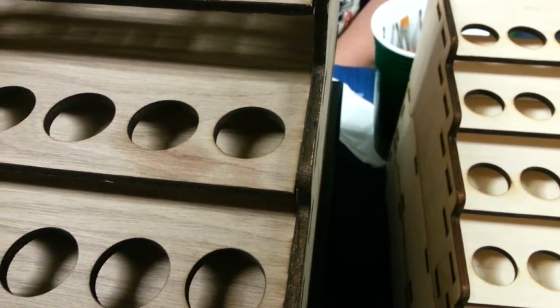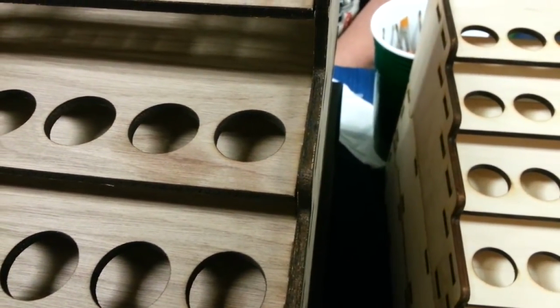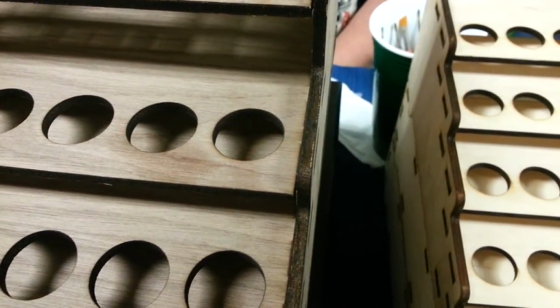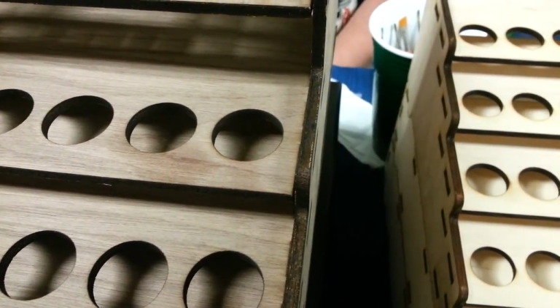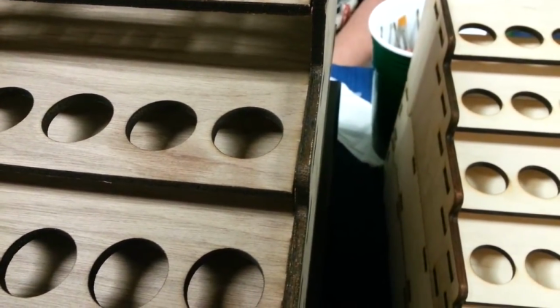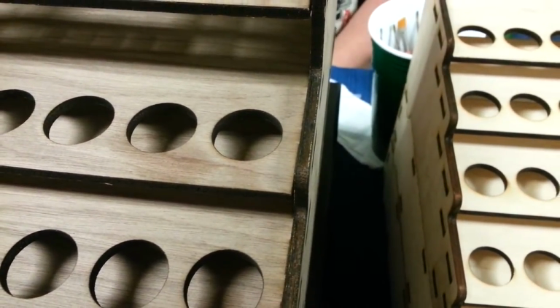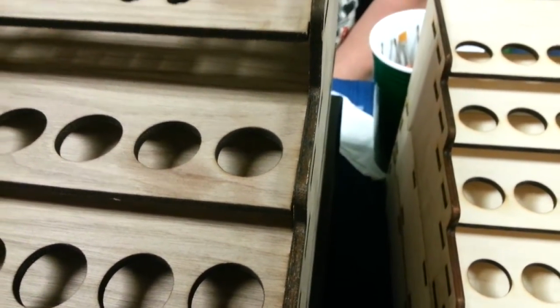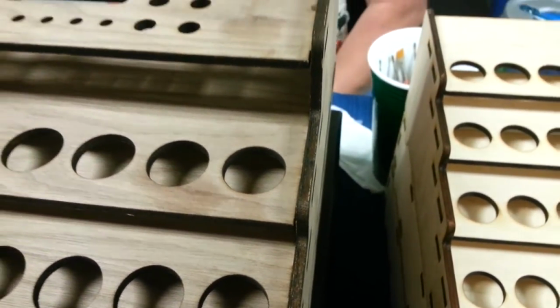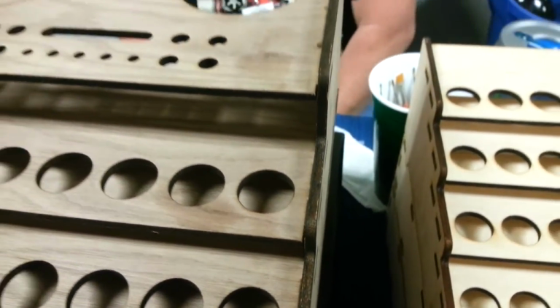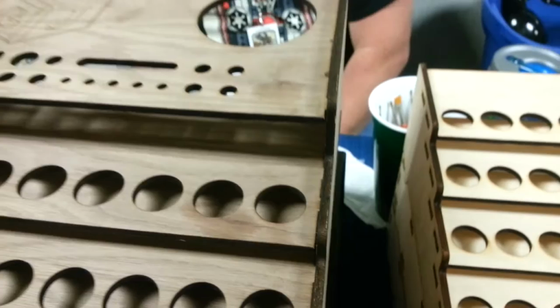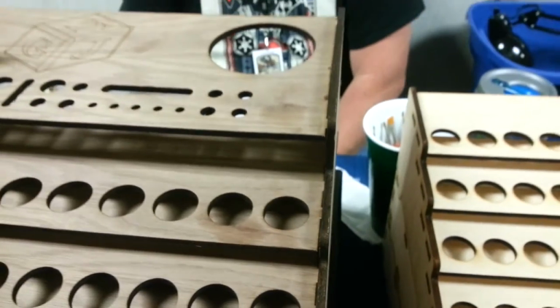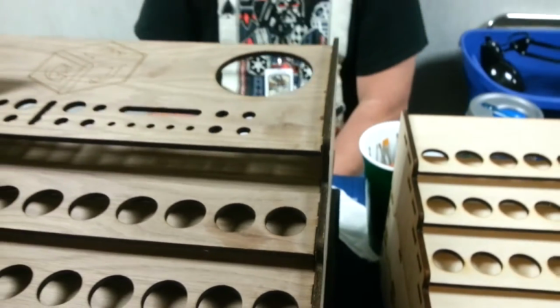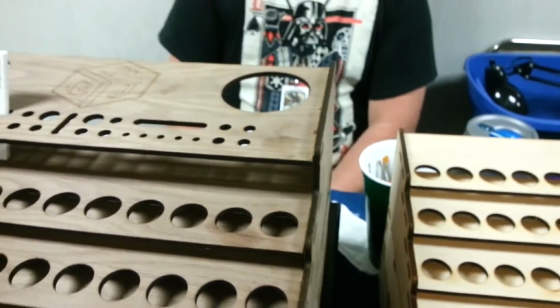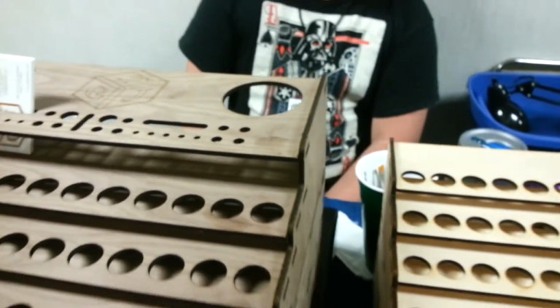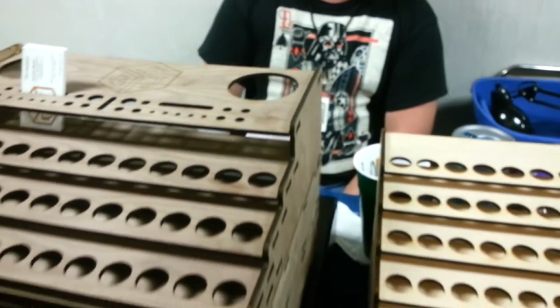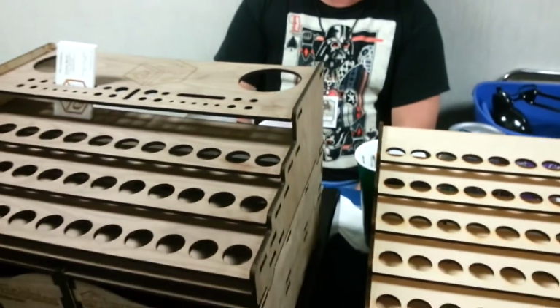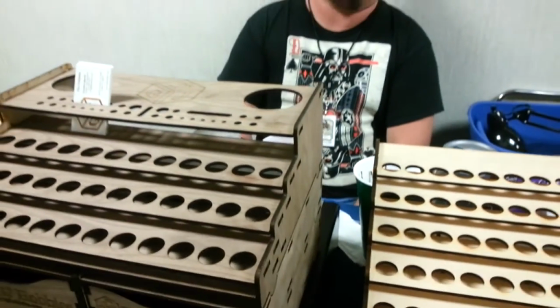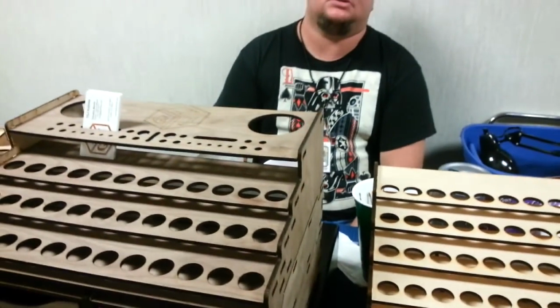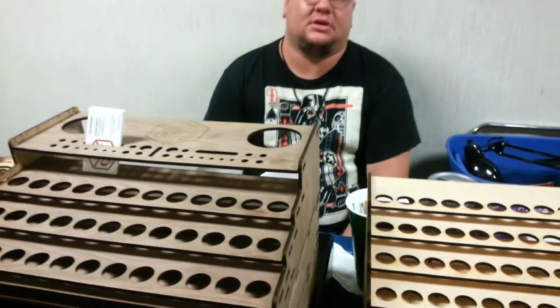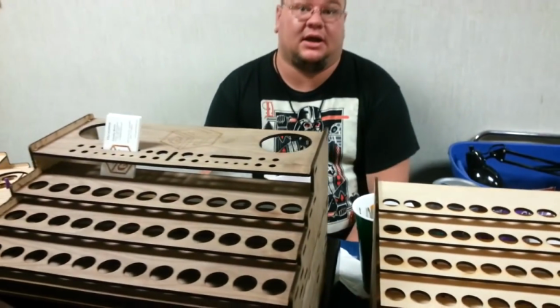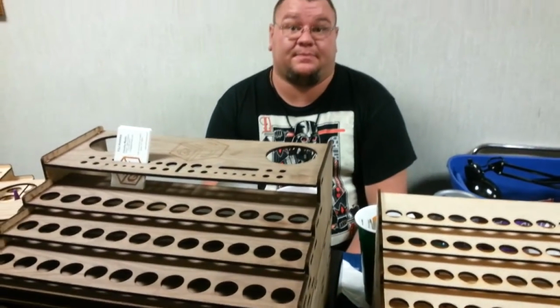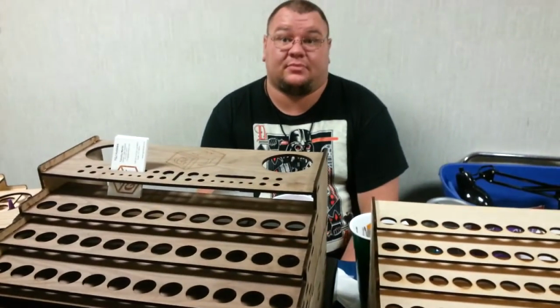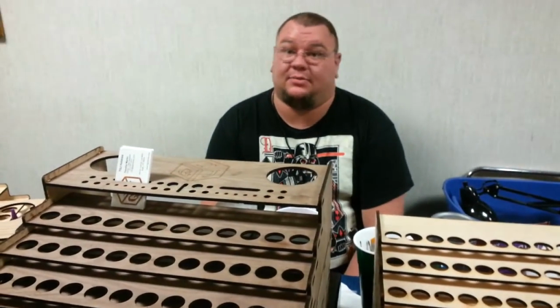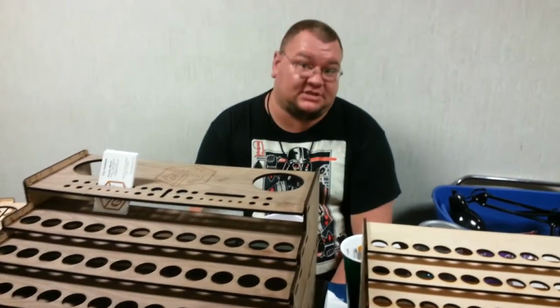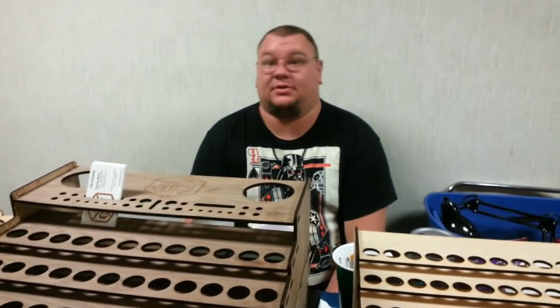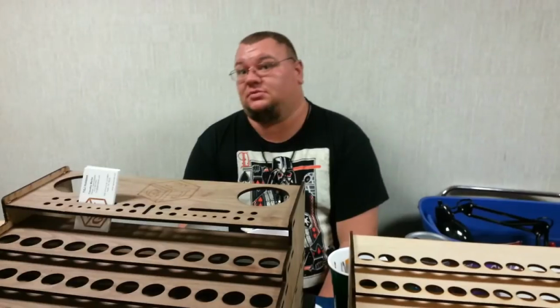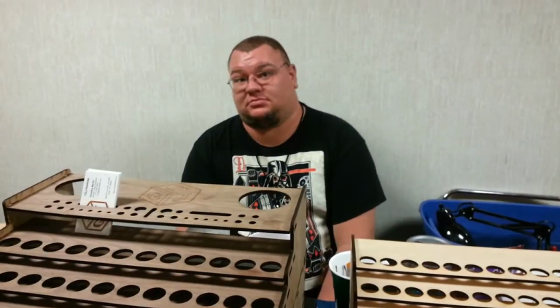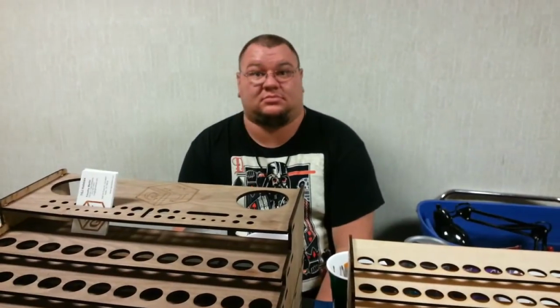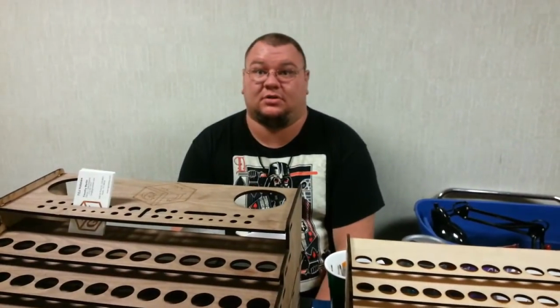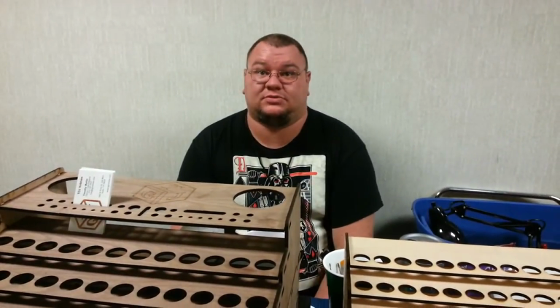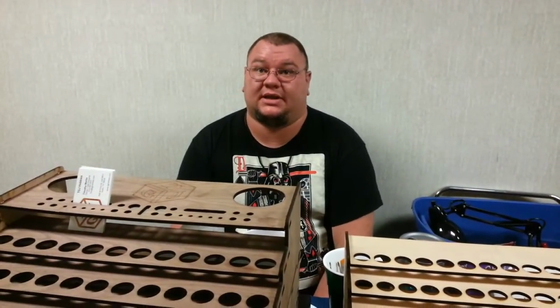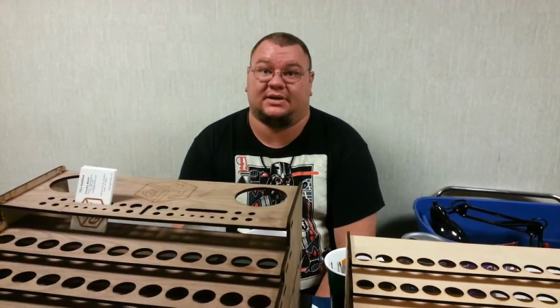It's an all wood material. It's got a wooden core. It's got two thick wooden veneers. Paintable, stainable, totally customizable.